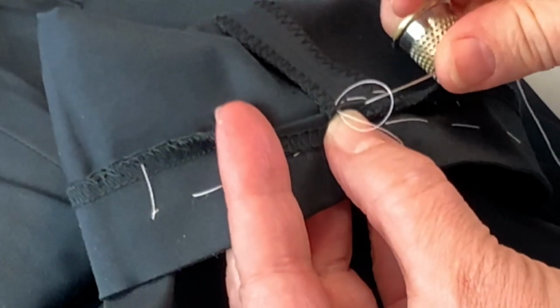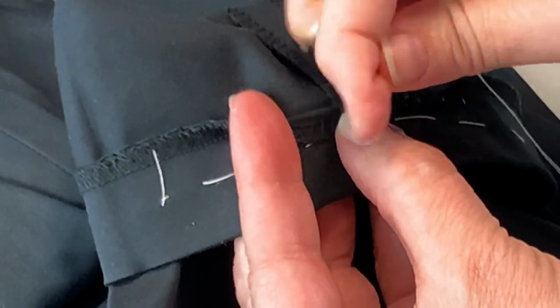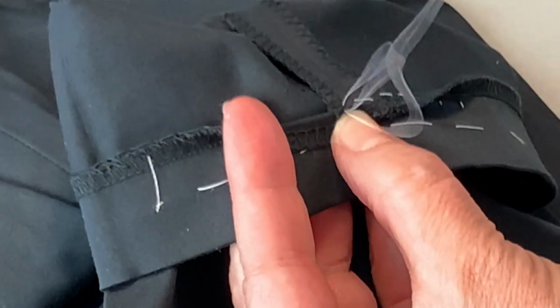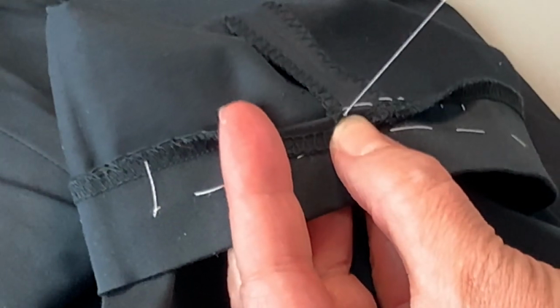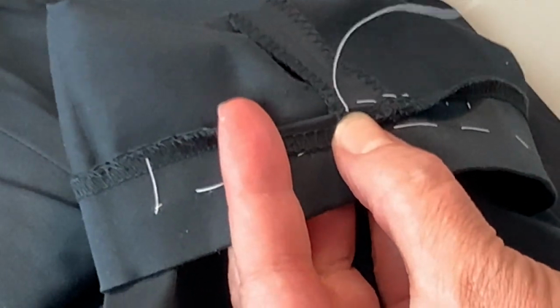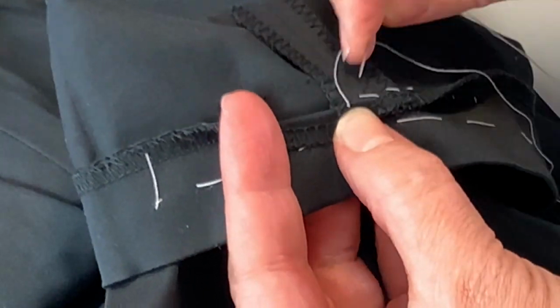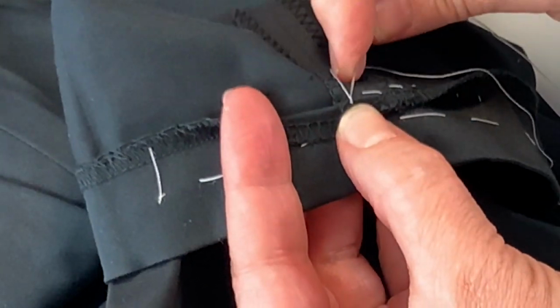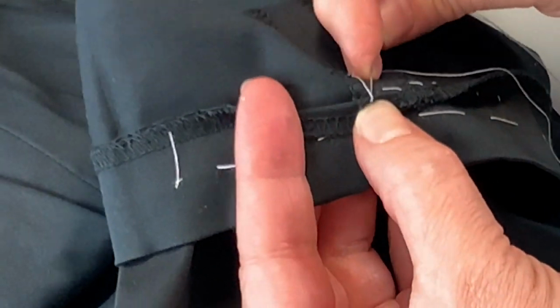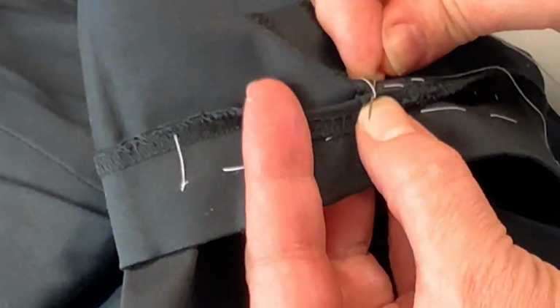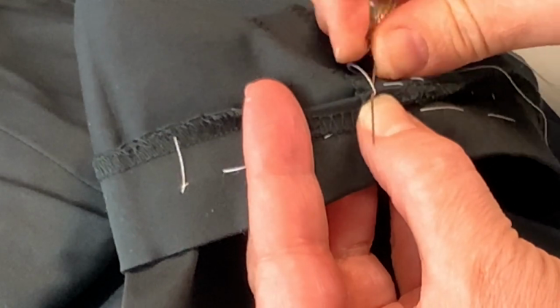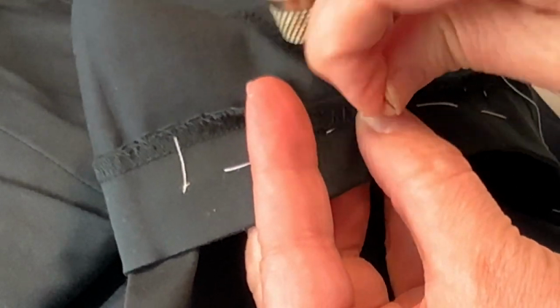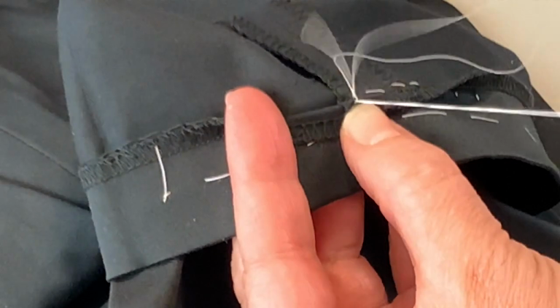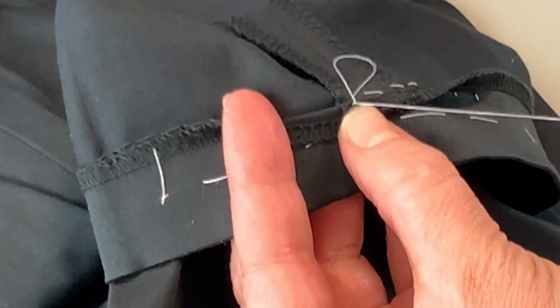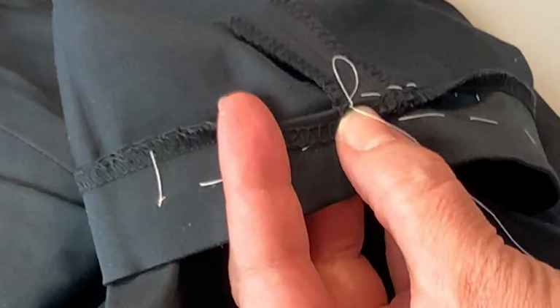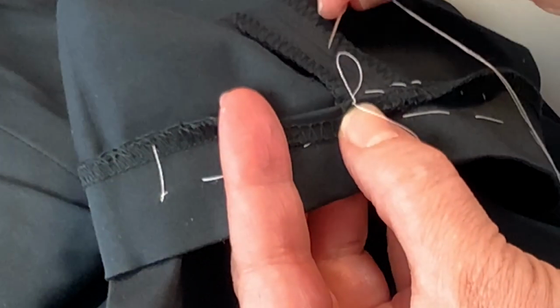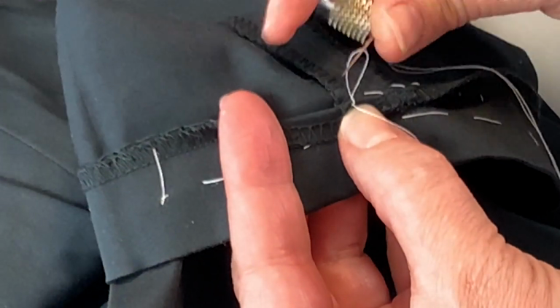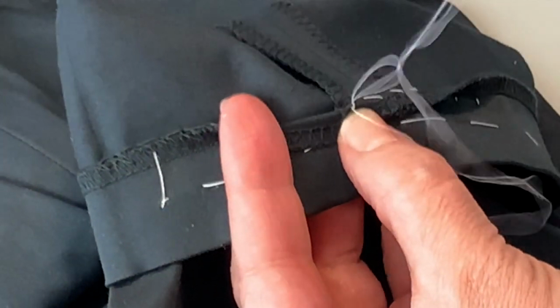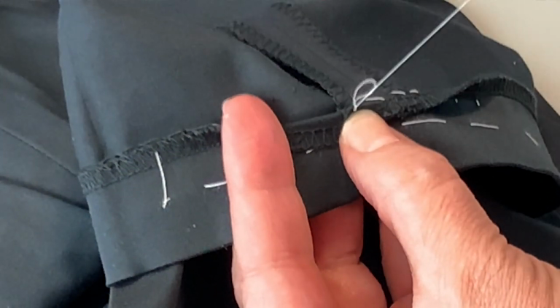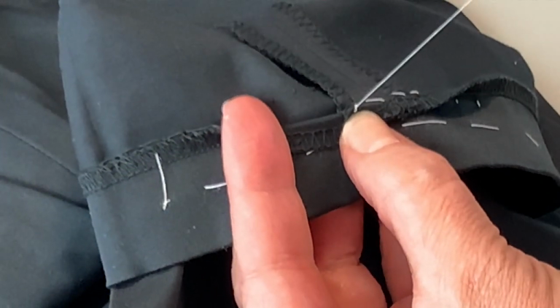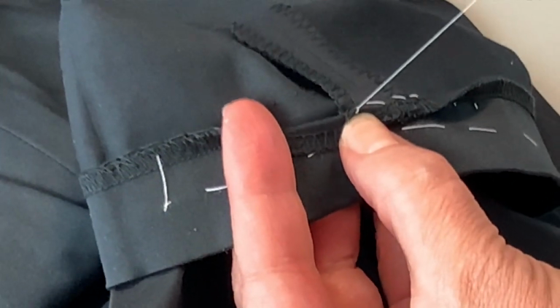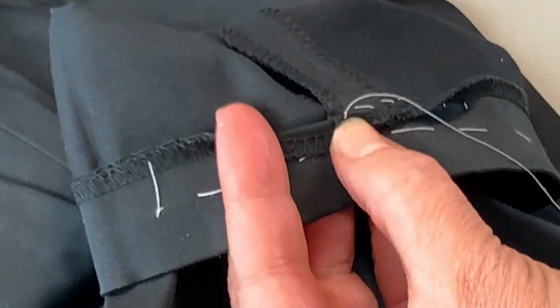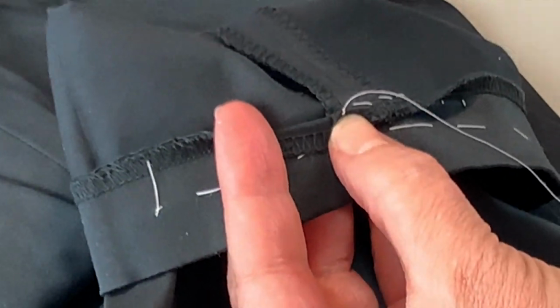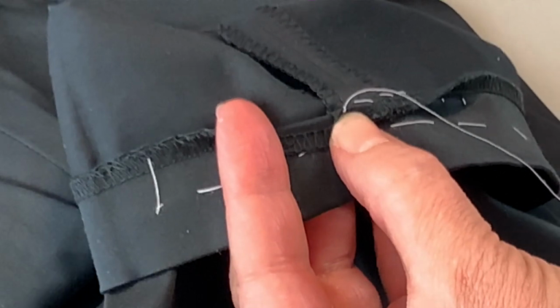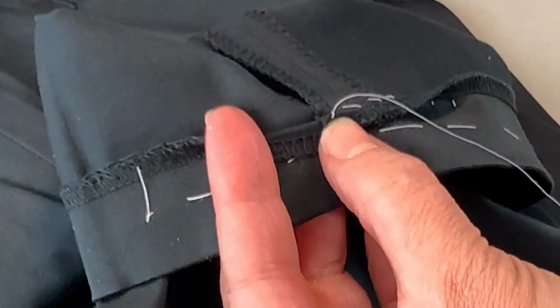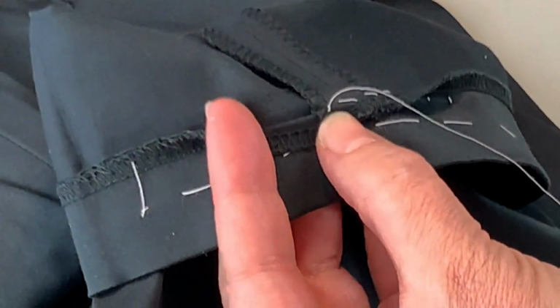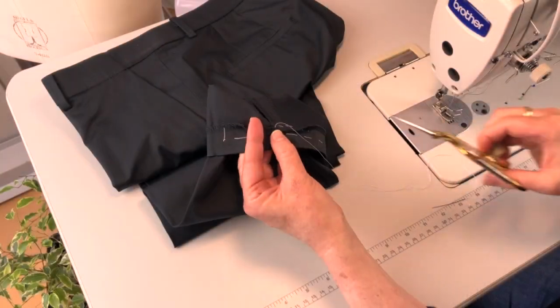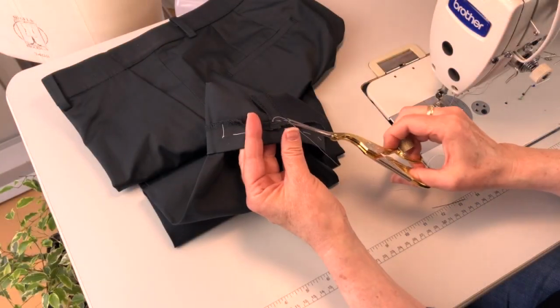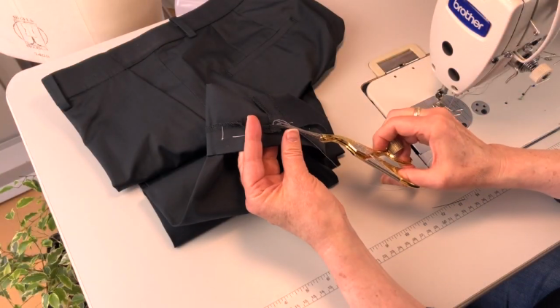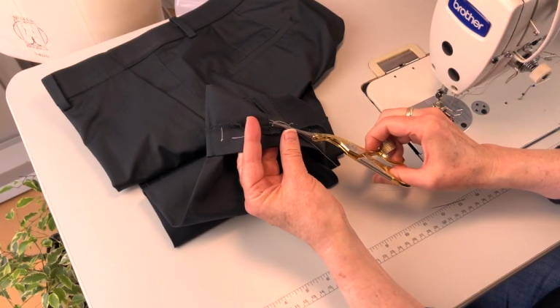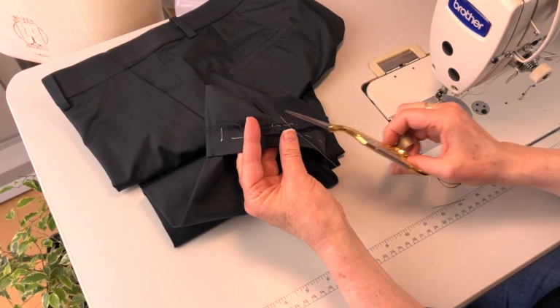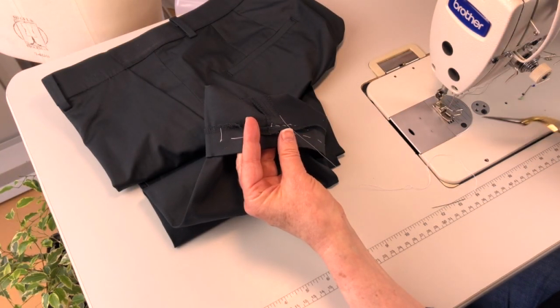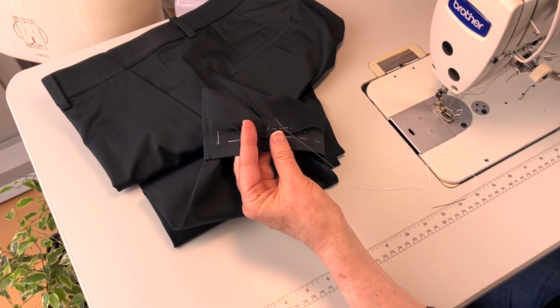Now we're finishing off the repair with a knot. To make it extra secure you can tie another knot. Then clear away your thread and let's have a look.